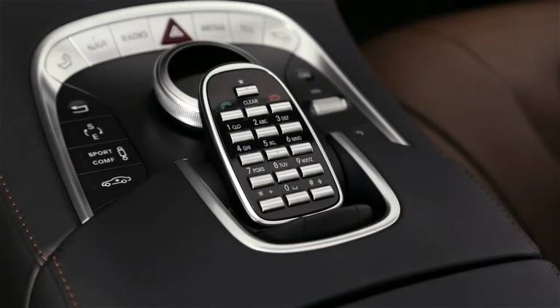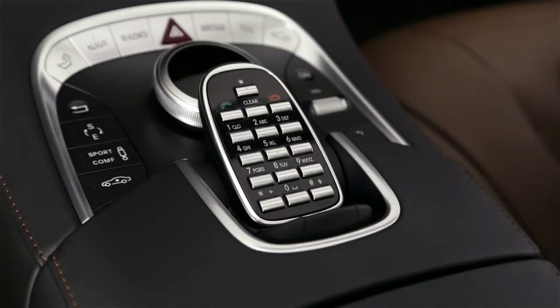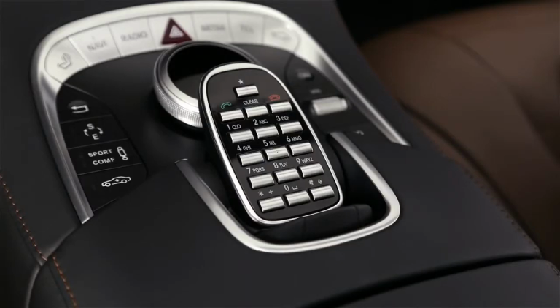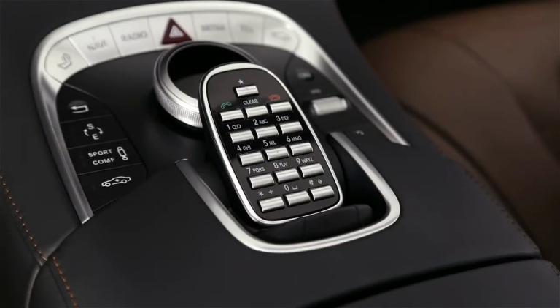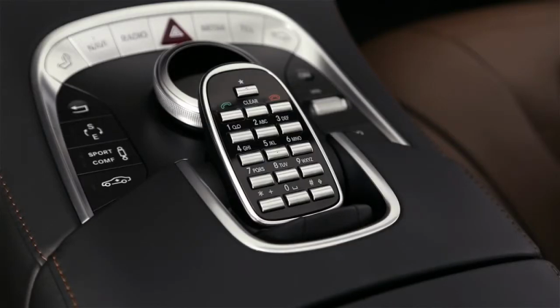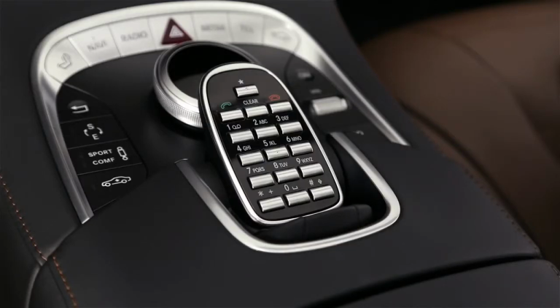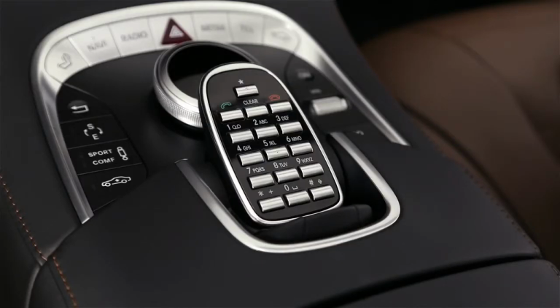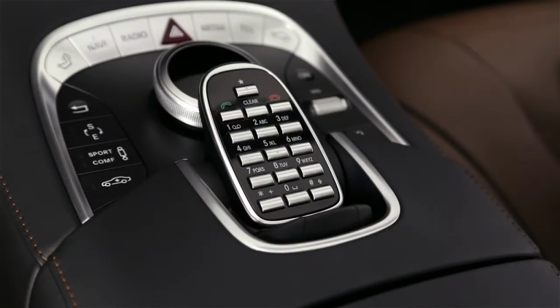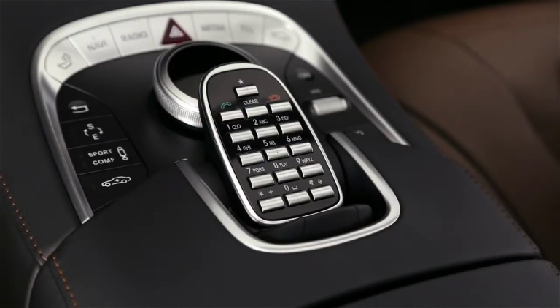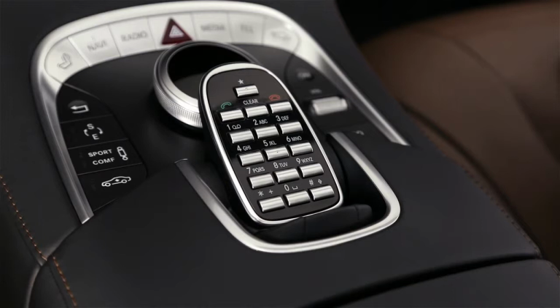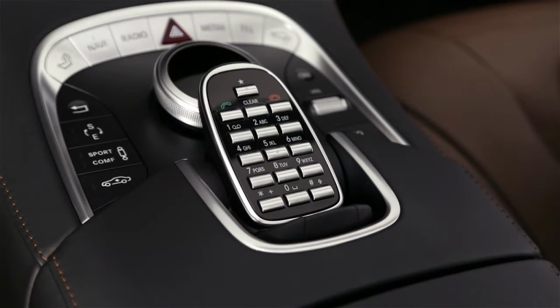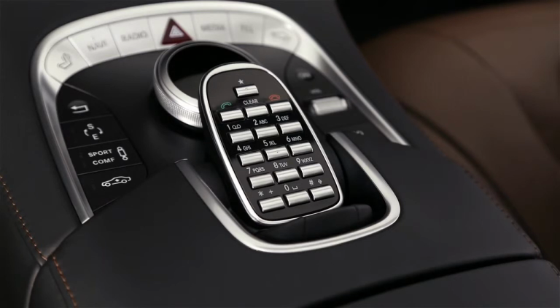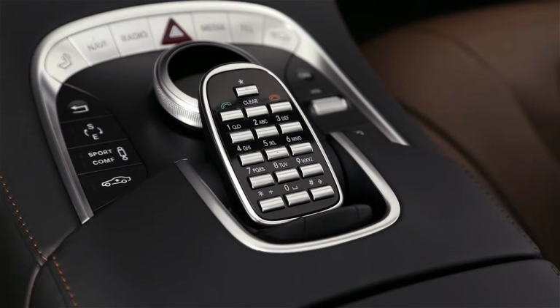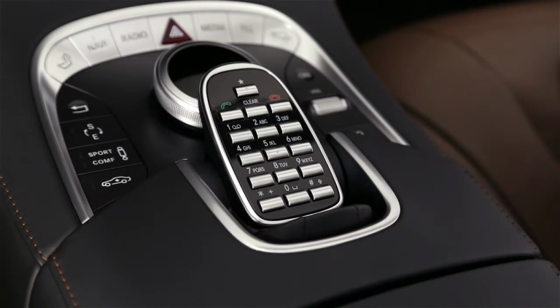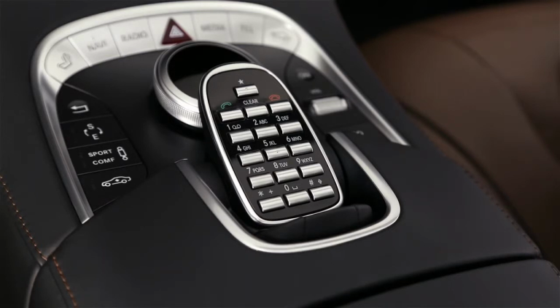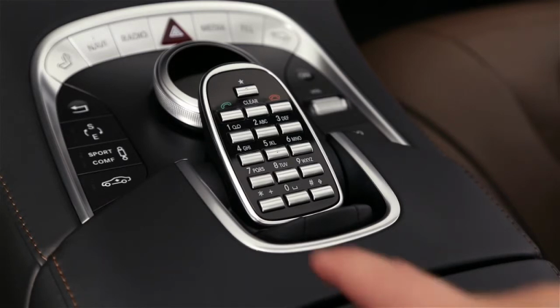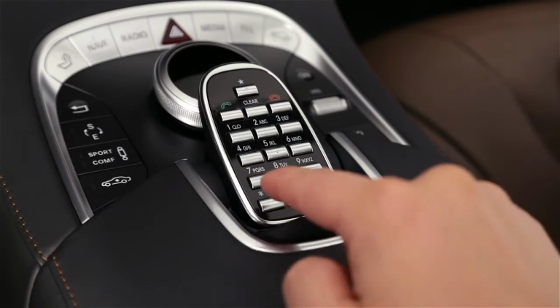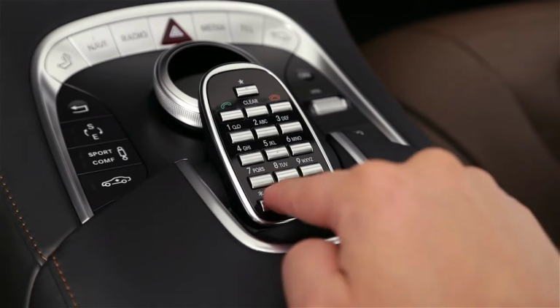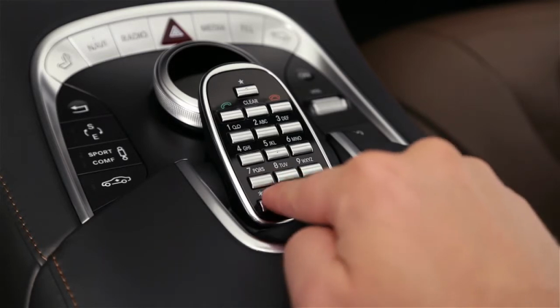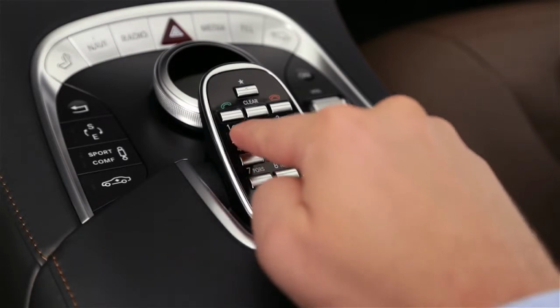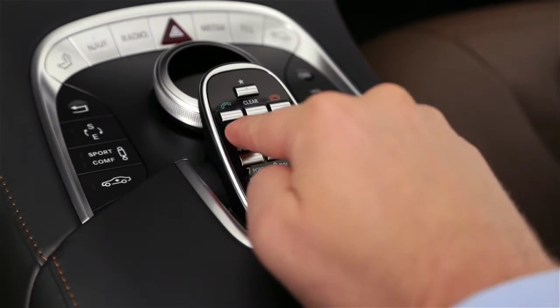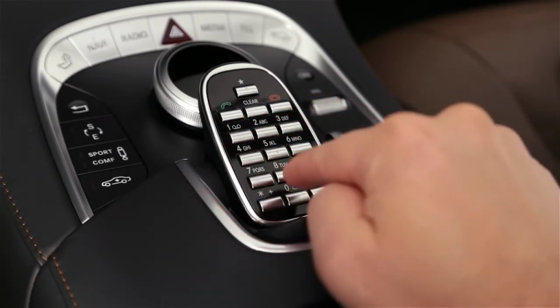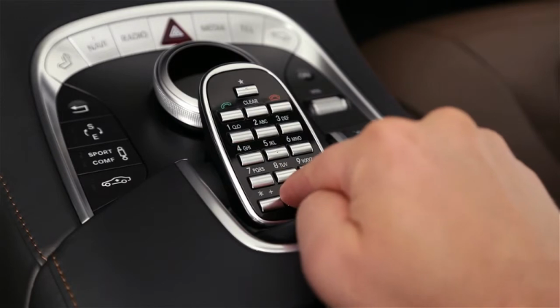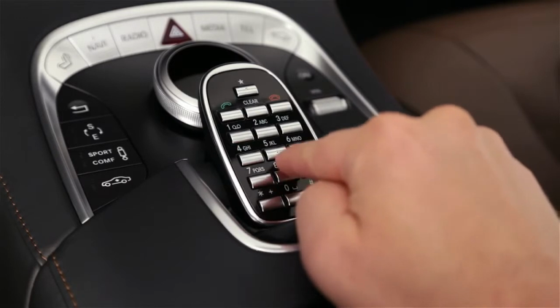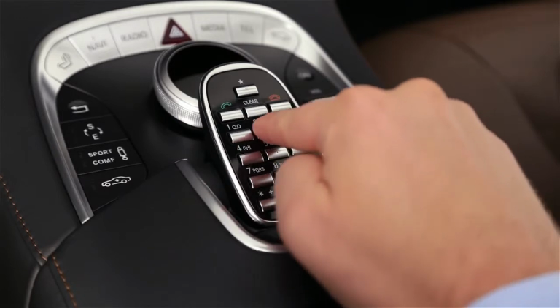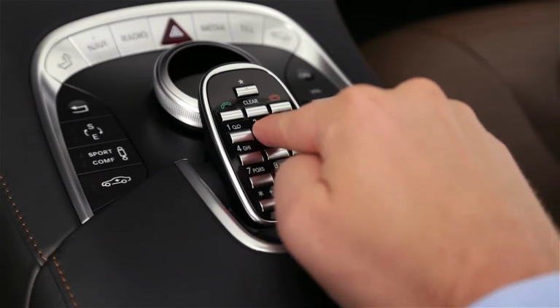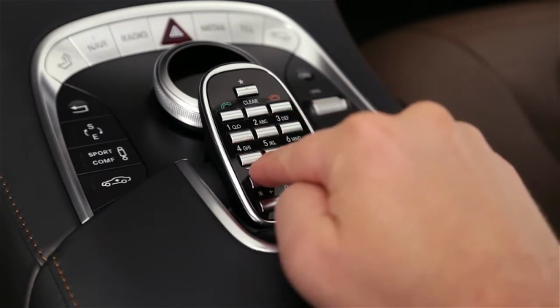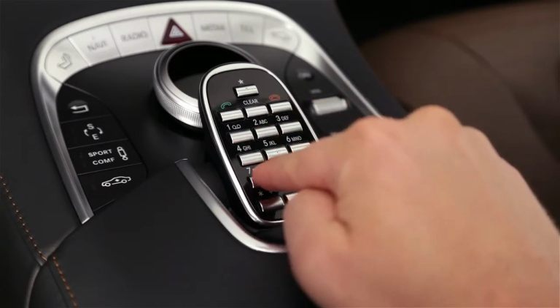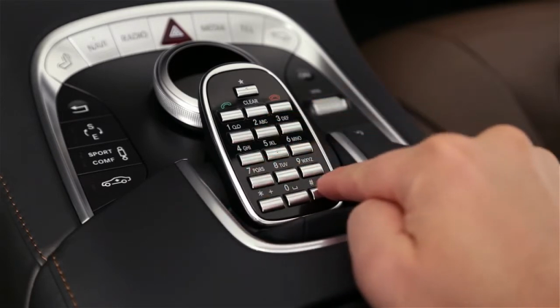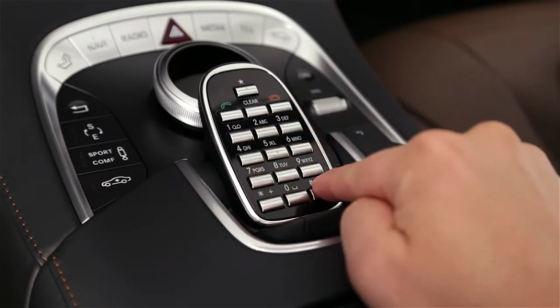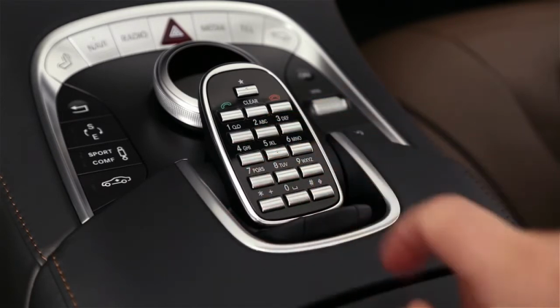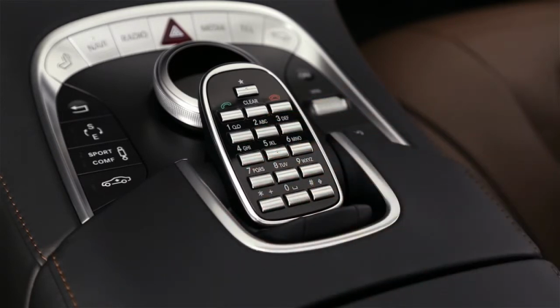If you know the frequency number of the station you want, you can enter it directly on the keypad. First press the asterisk key at the lower left, then enter the station's frequency, like 102.7, then finish with the pound sign.